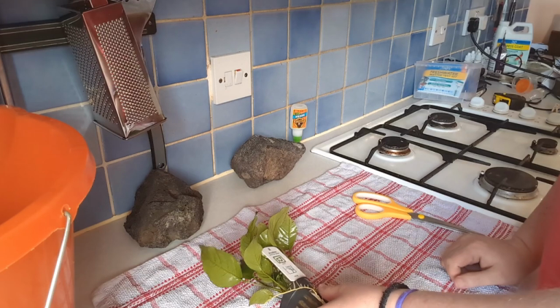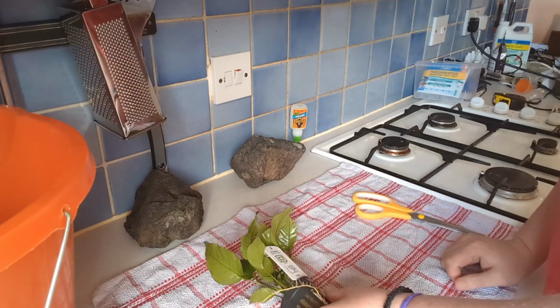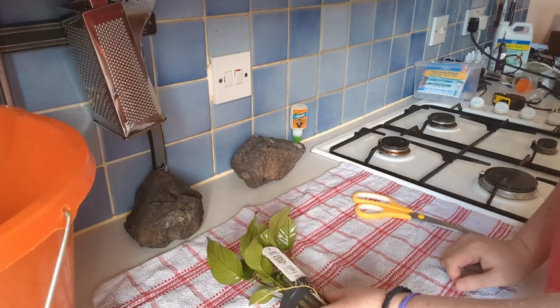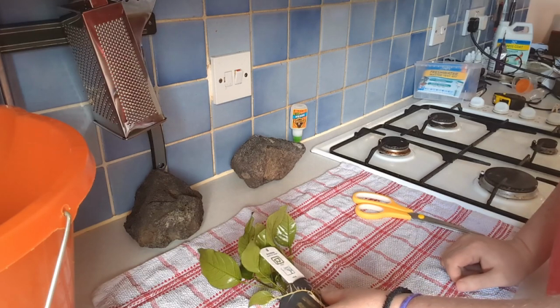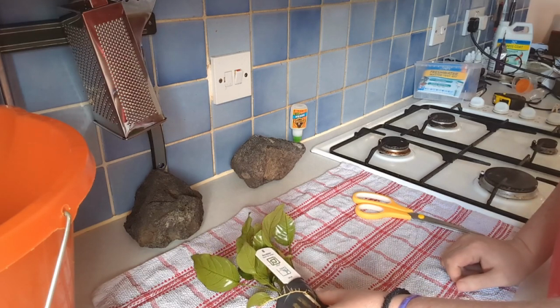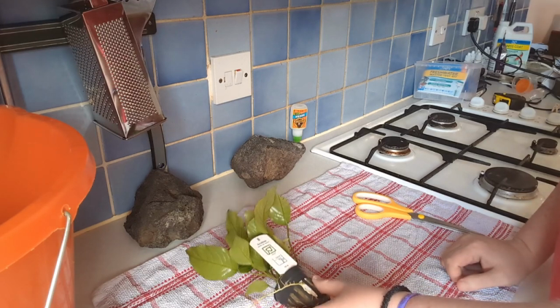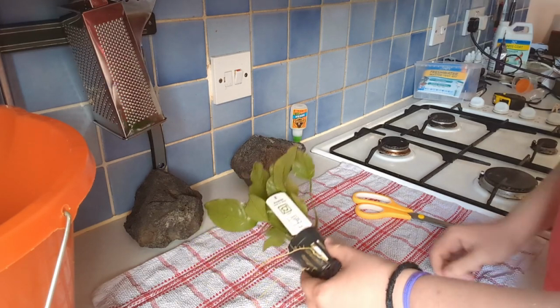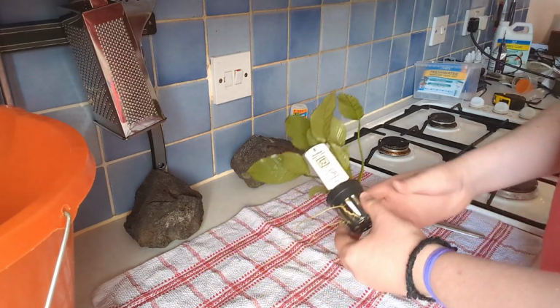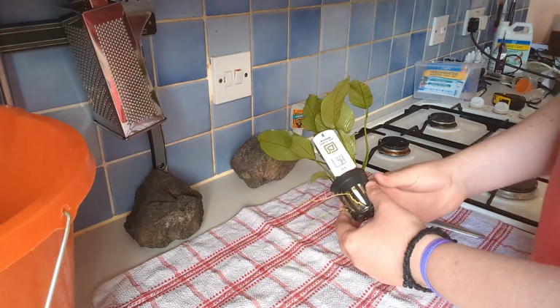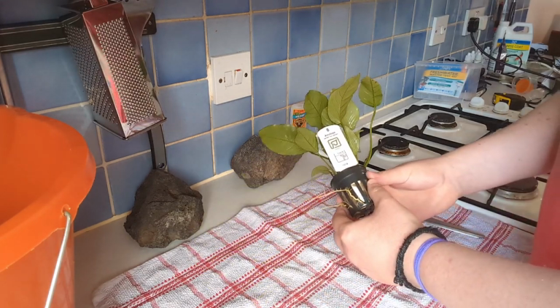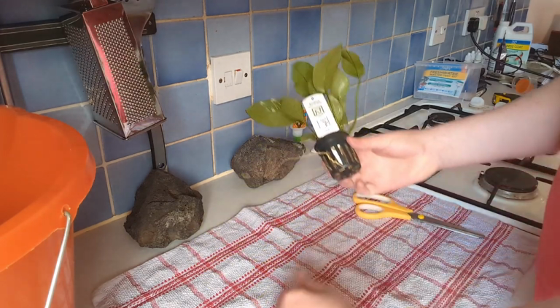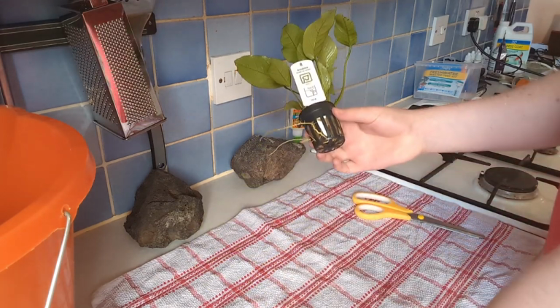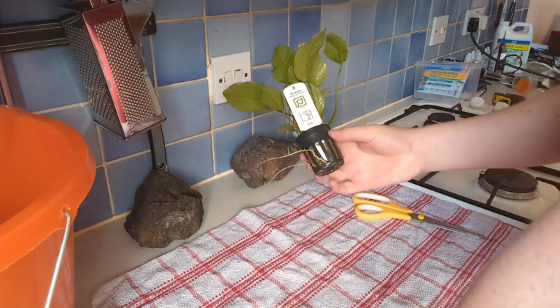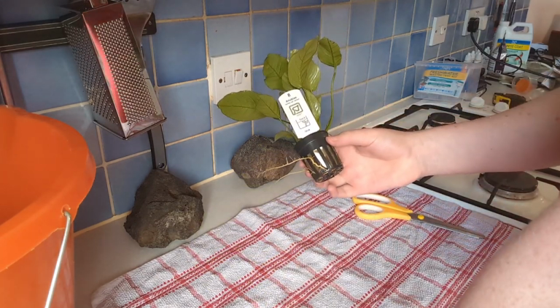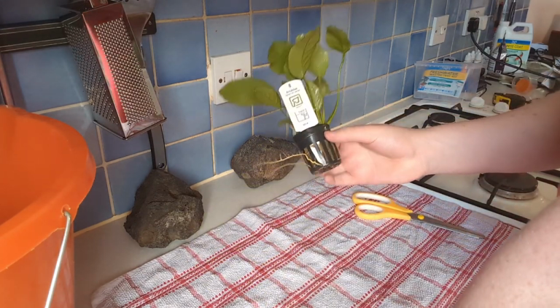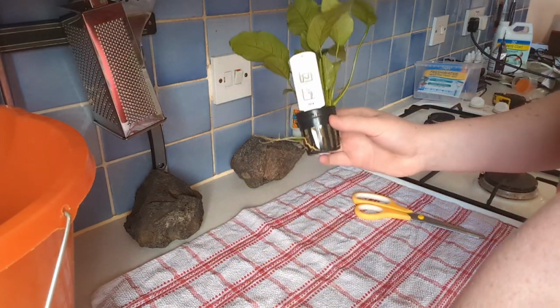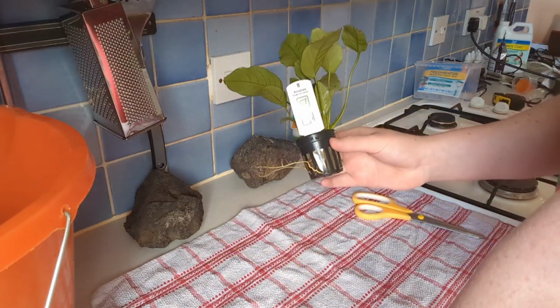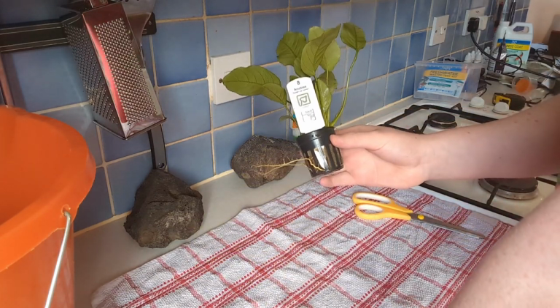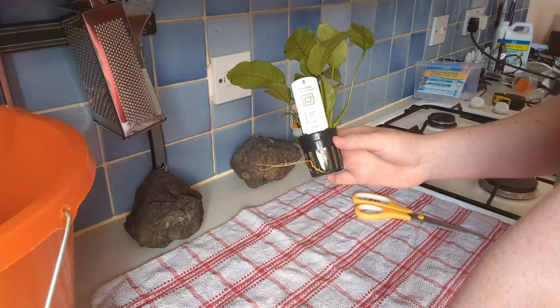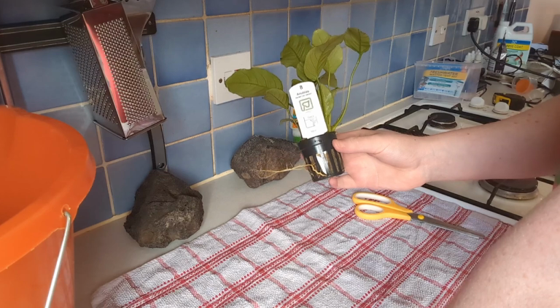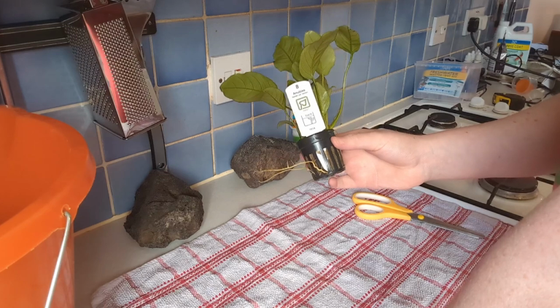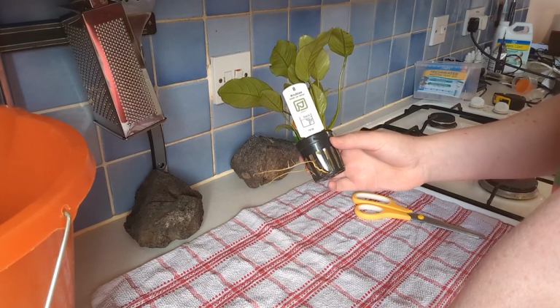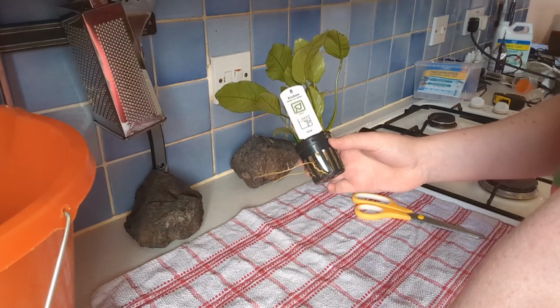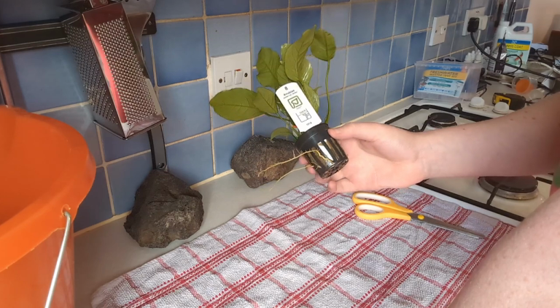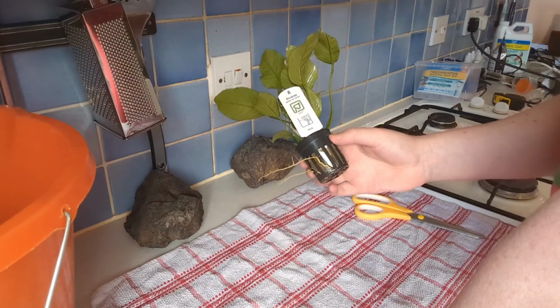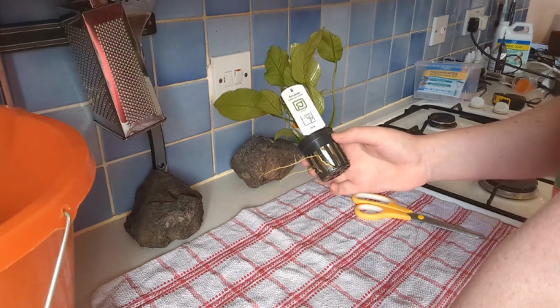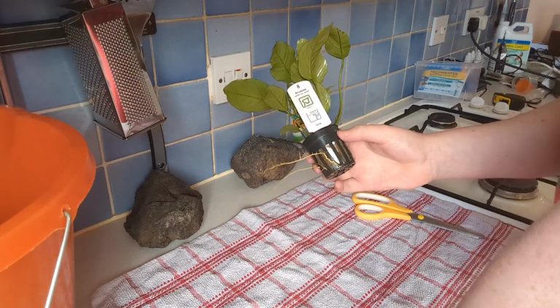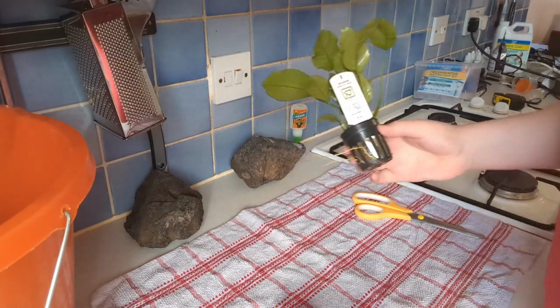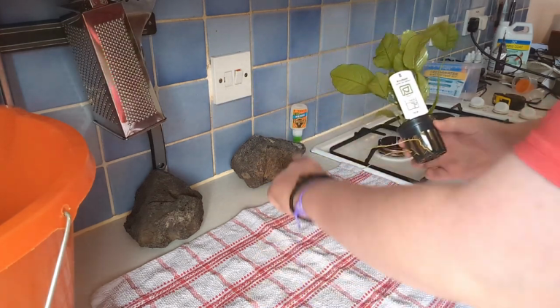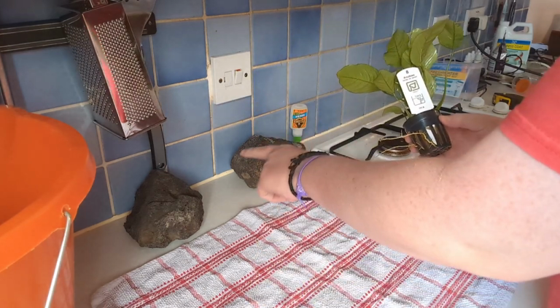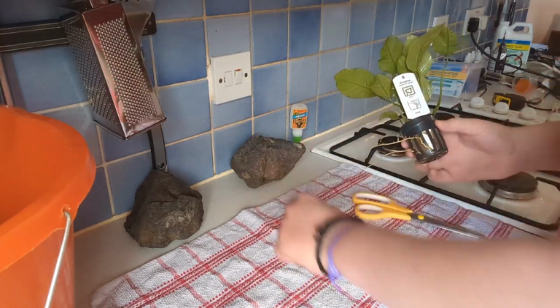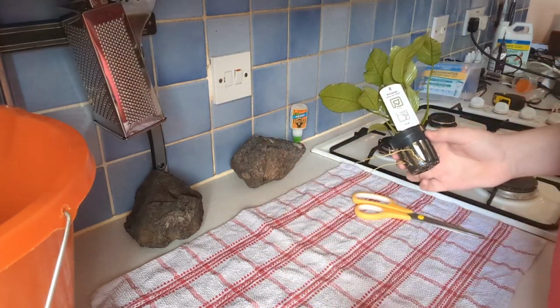Good afternoon everyone. I will be showing you how to superglue a rhizome plant like this Anubias to a rock.